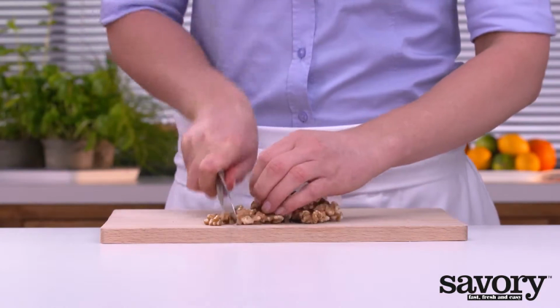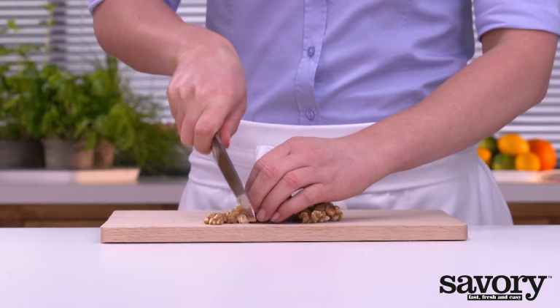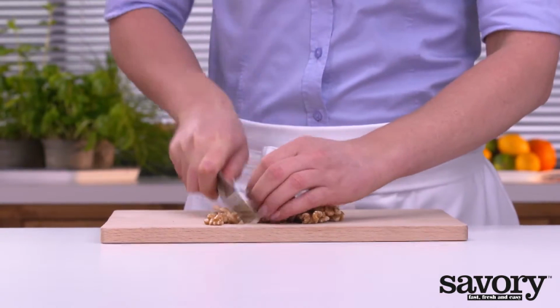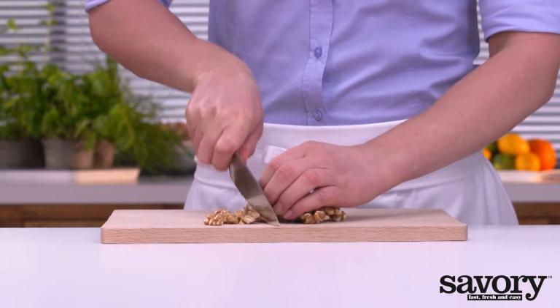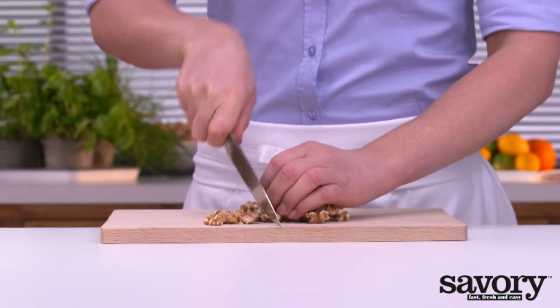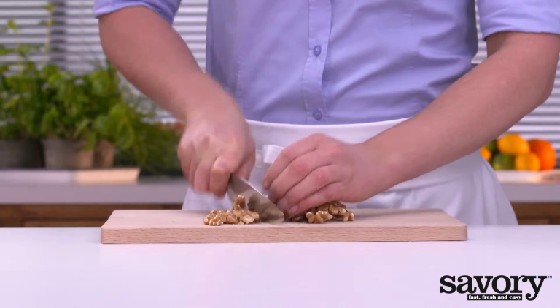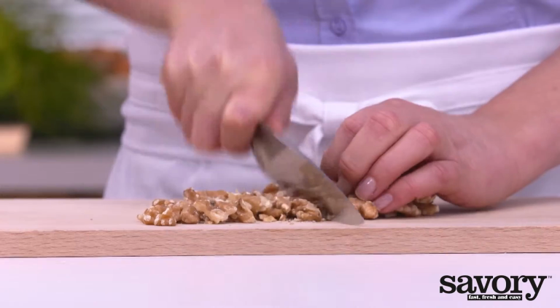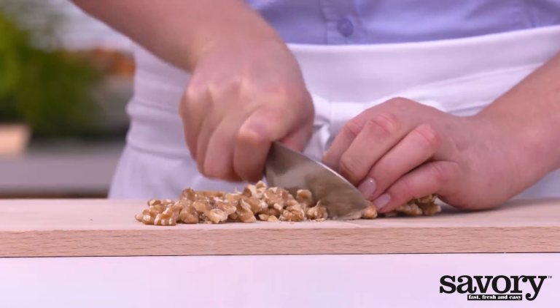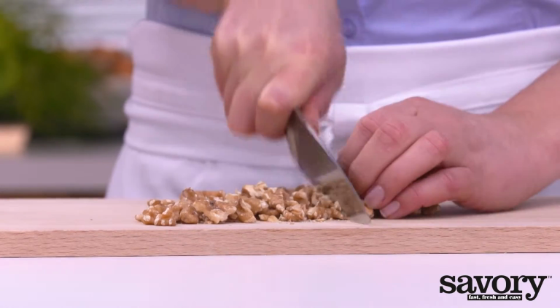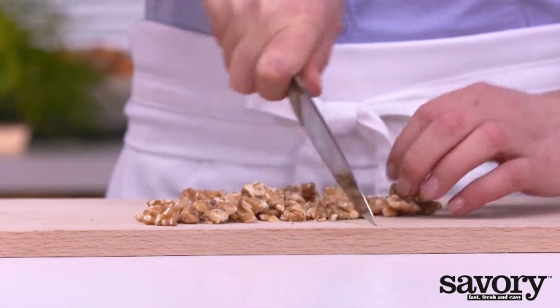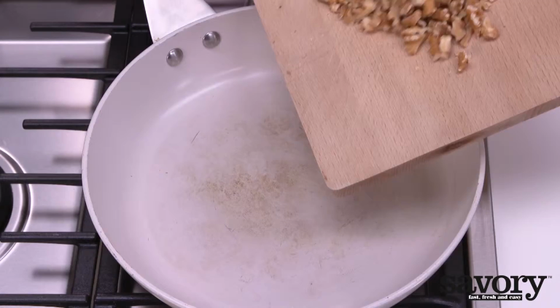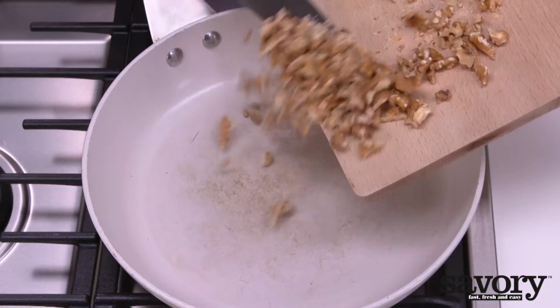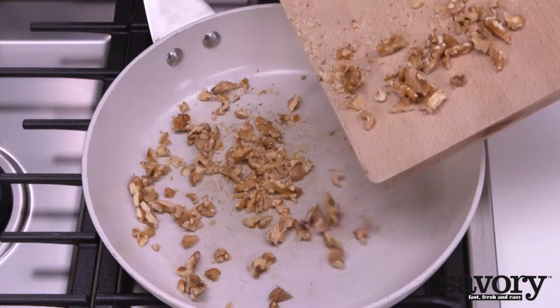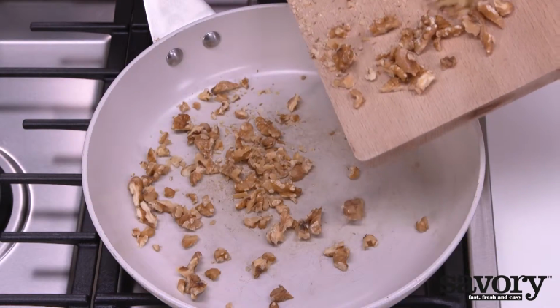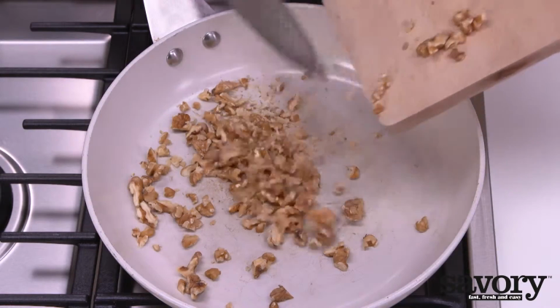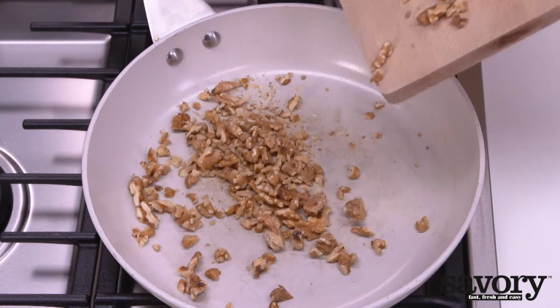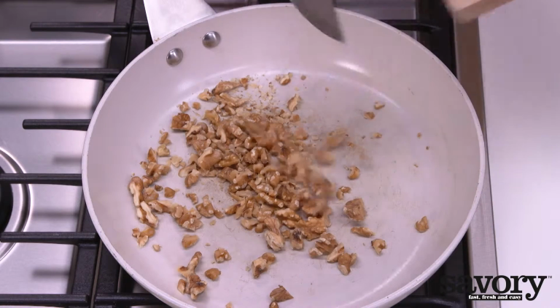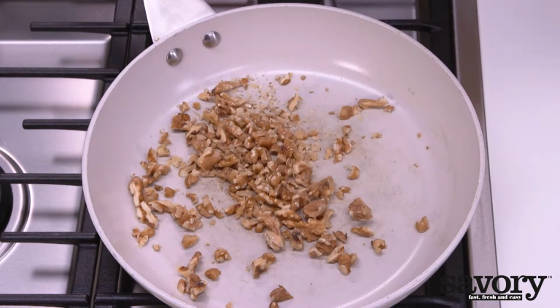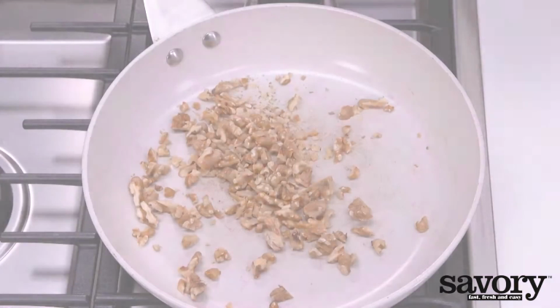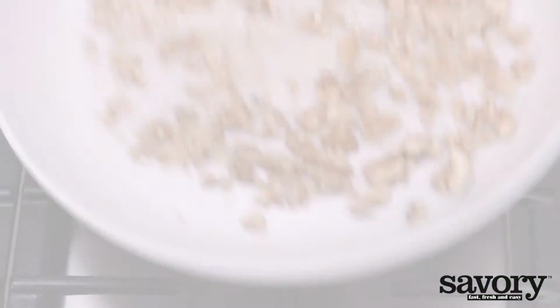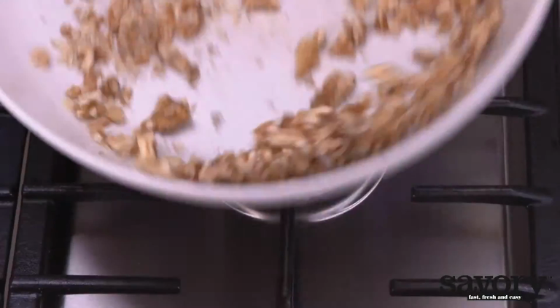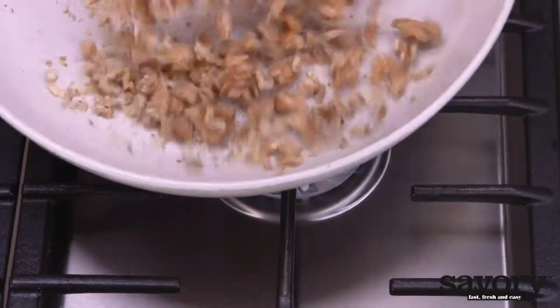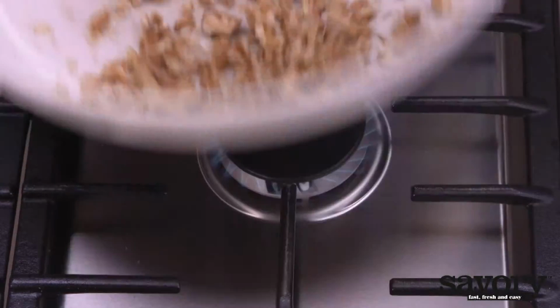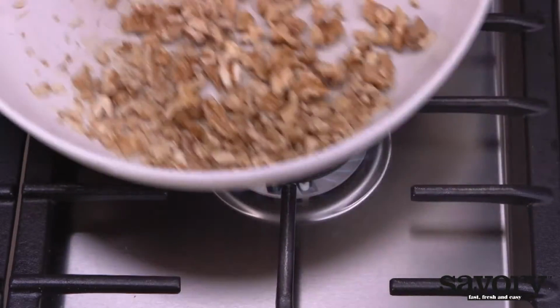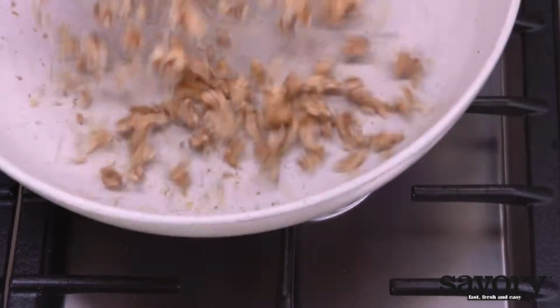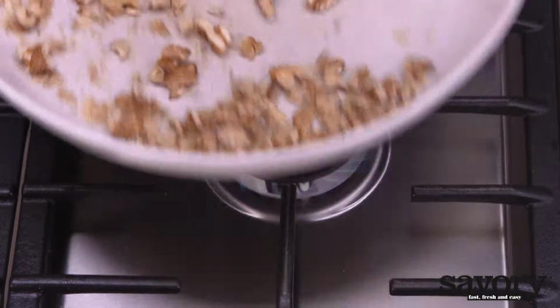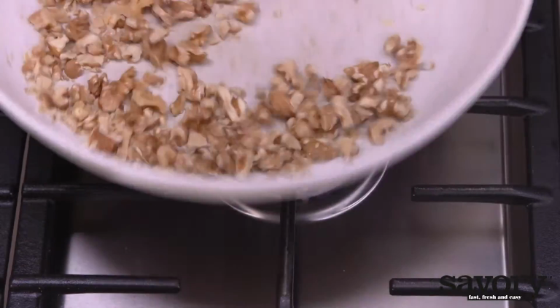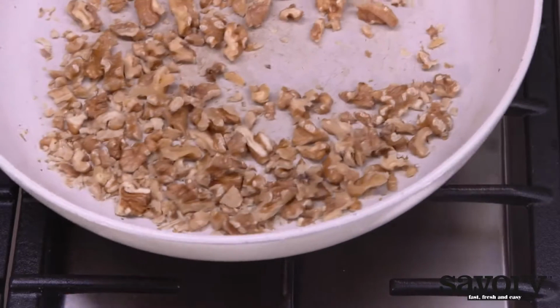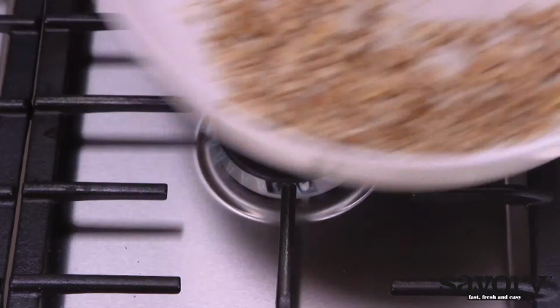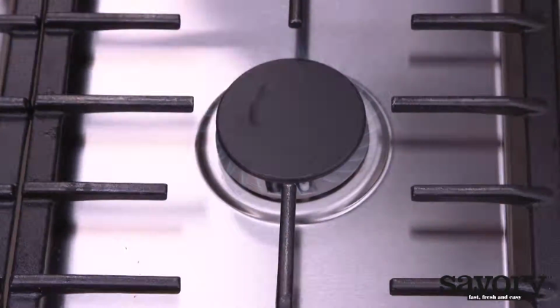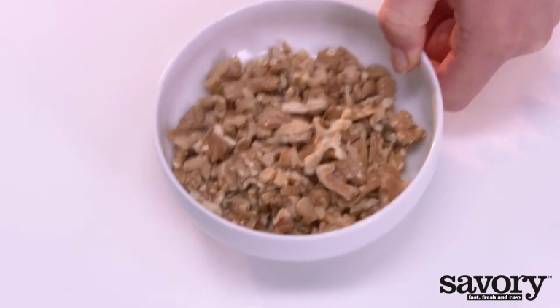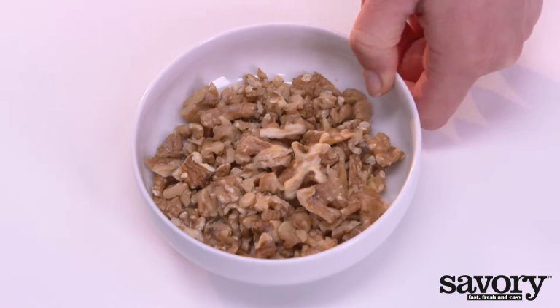Coarsely chop the walnuts and toast them without oil or butter in a frying pan for 3 minutes. Let them cool.